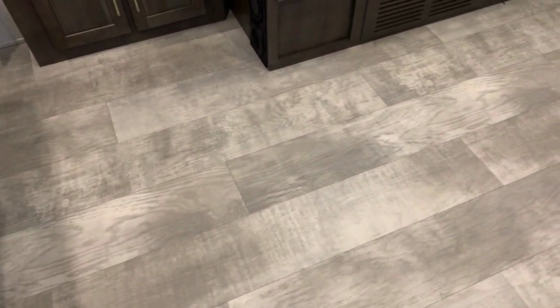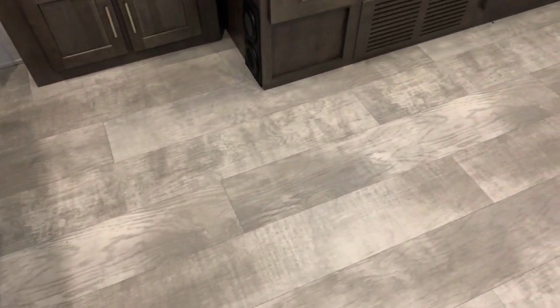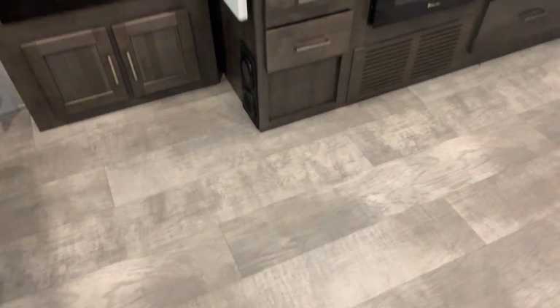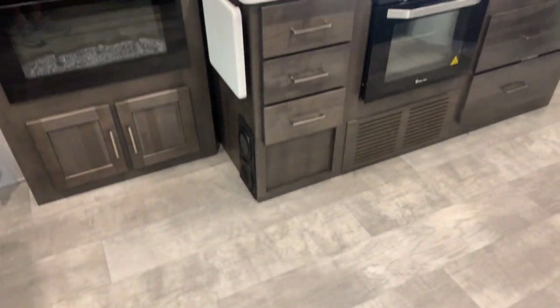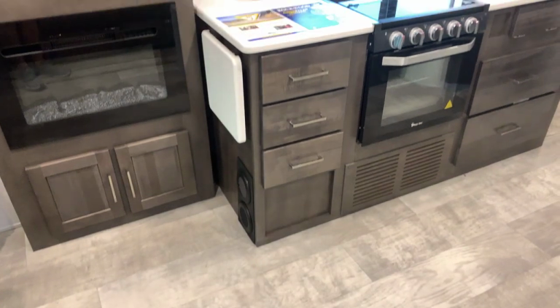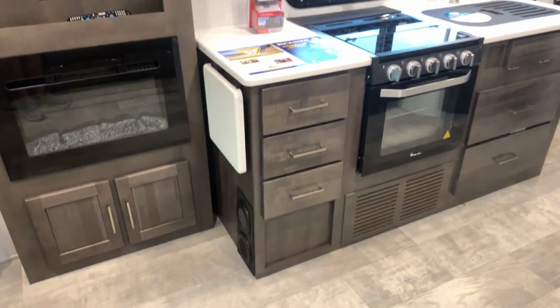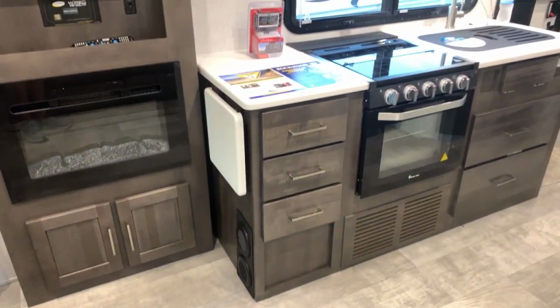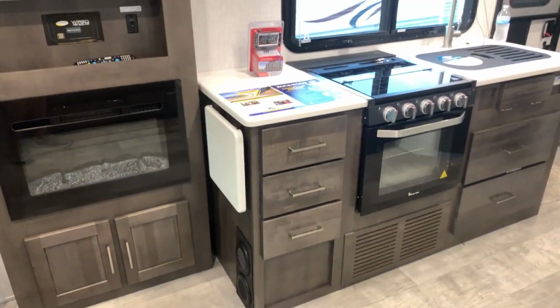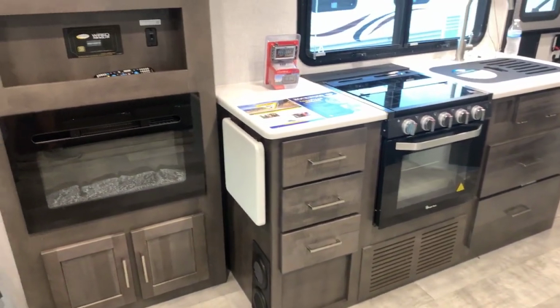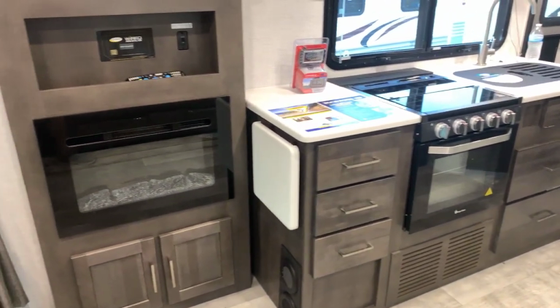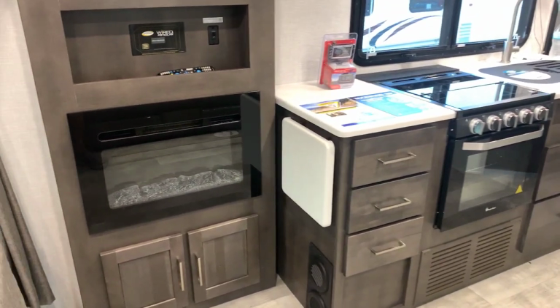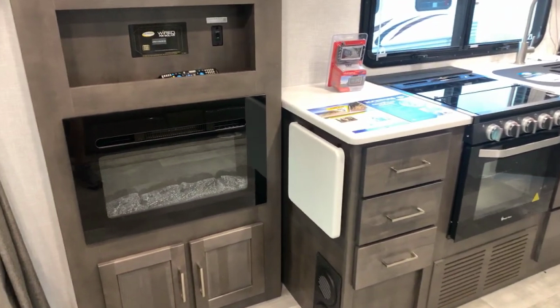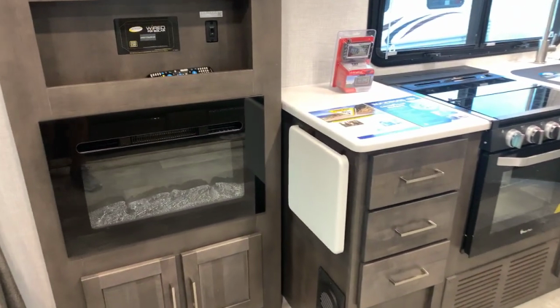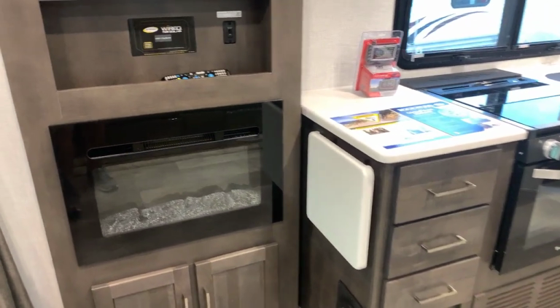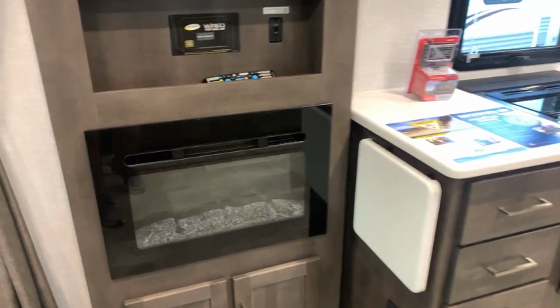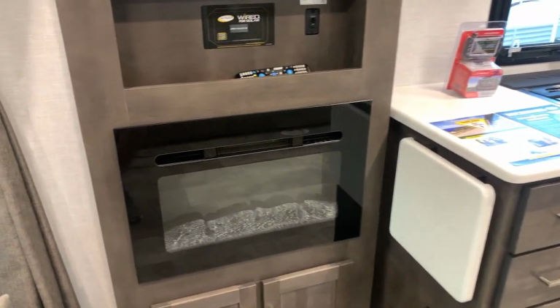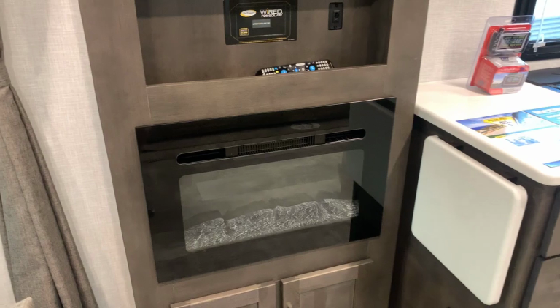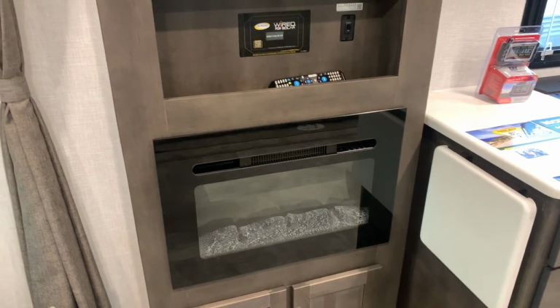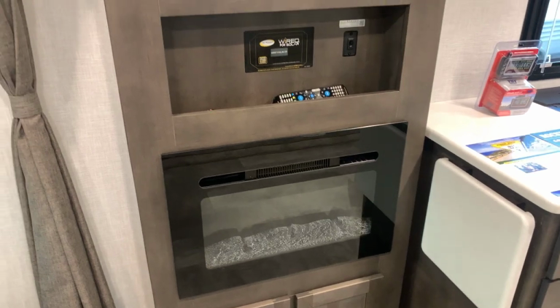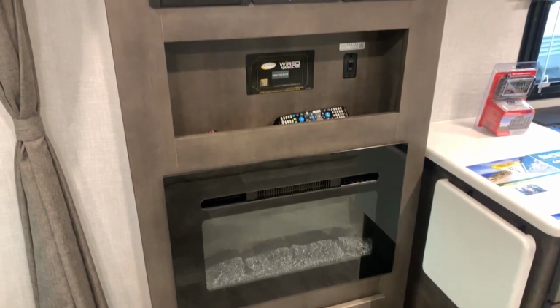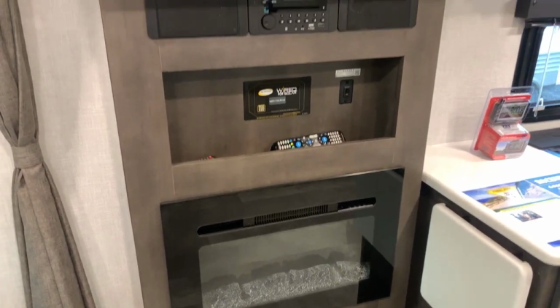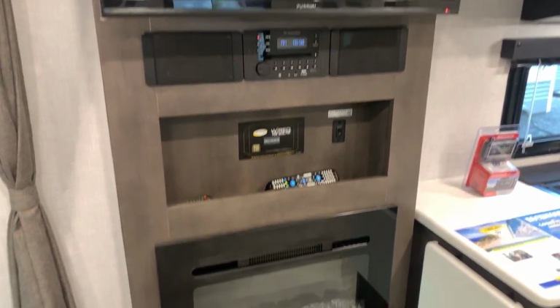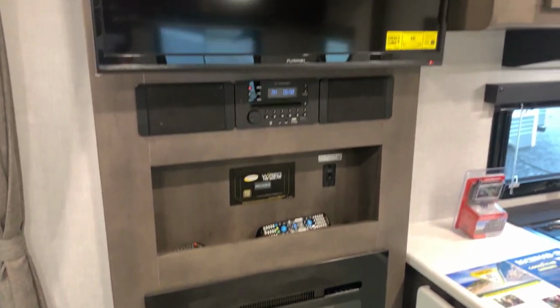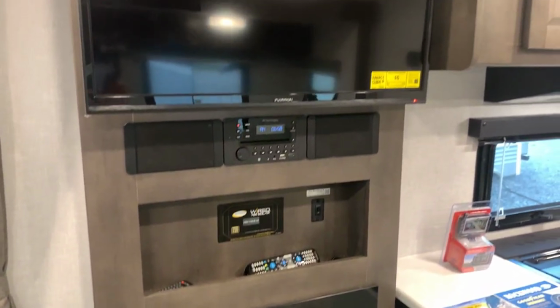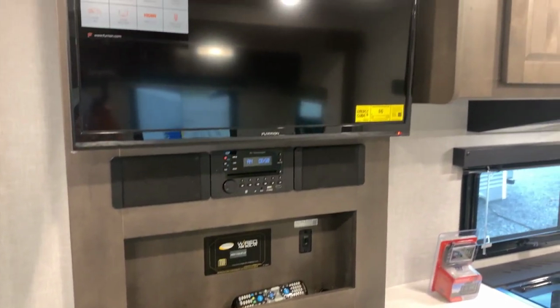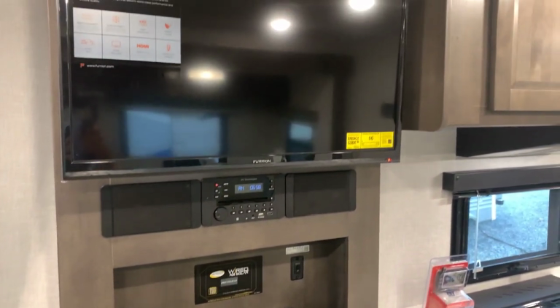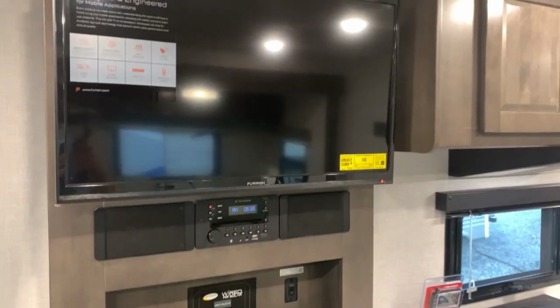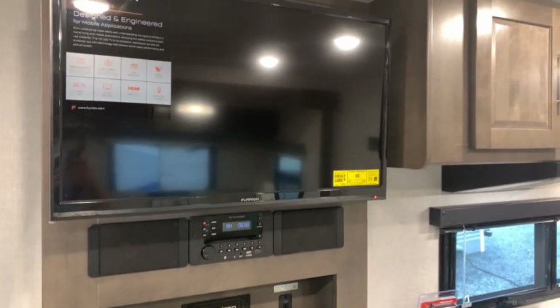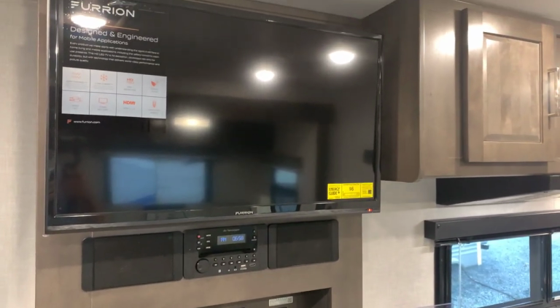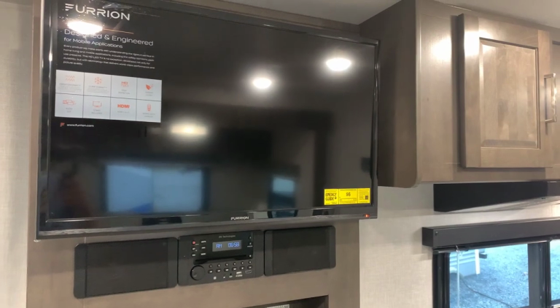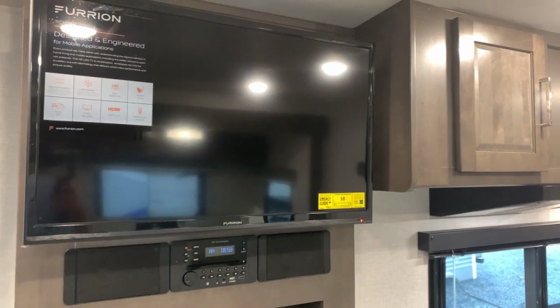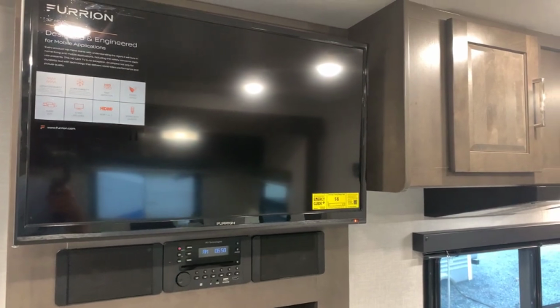Across the way is our kitchen. Entertainment center over here to the left: got a fireplace, sound bar, and a TV. The TV has a mount that allows you to change the angle of it.